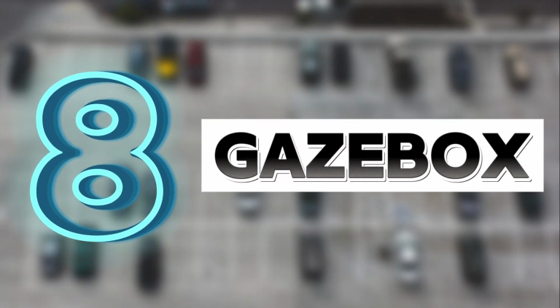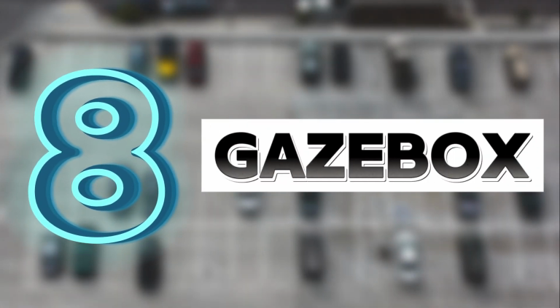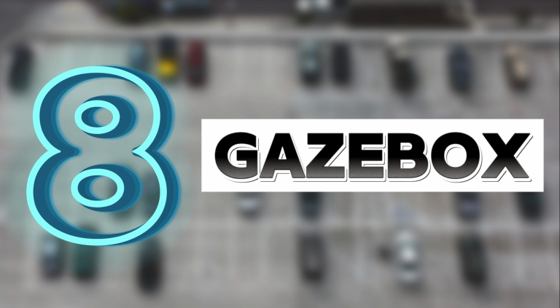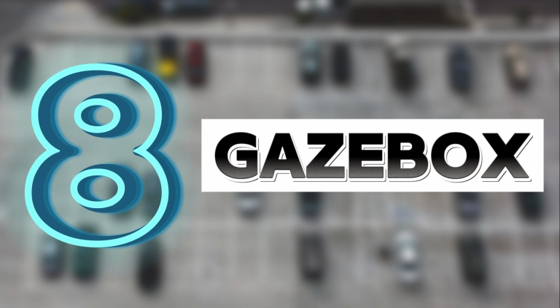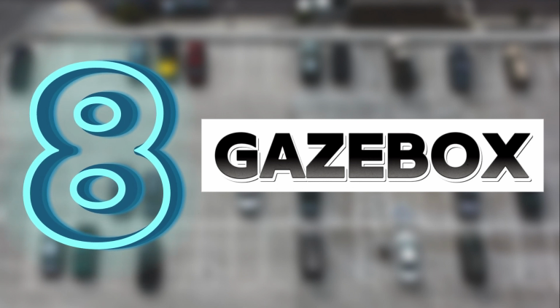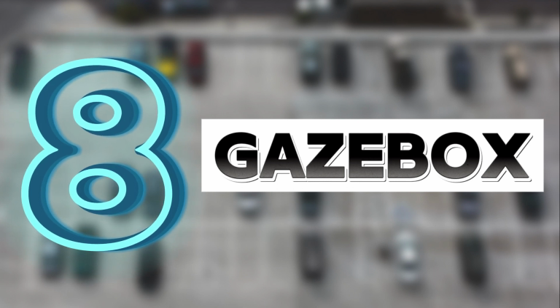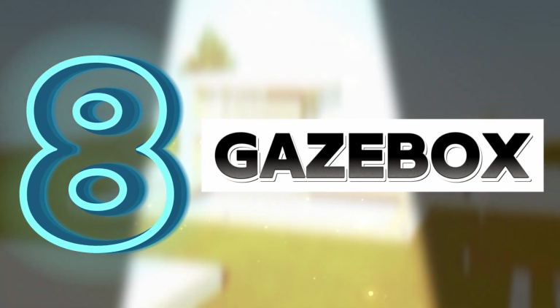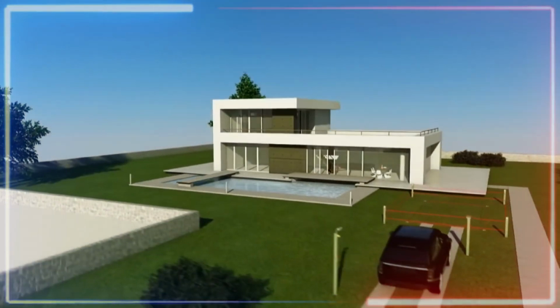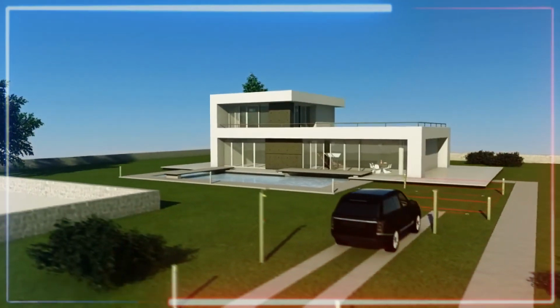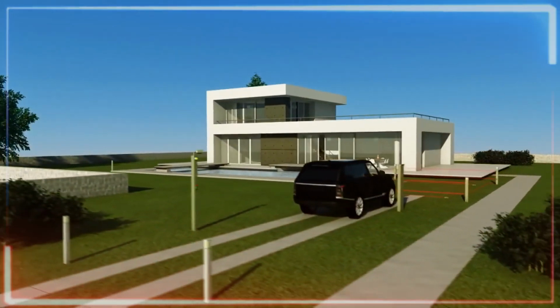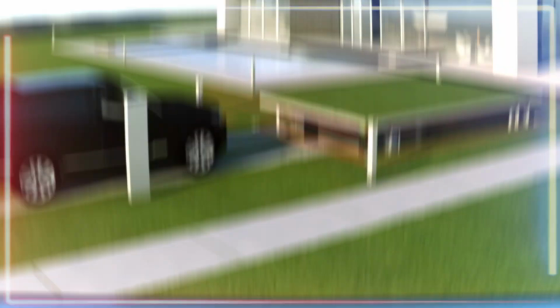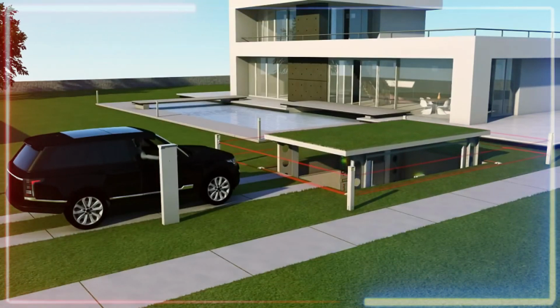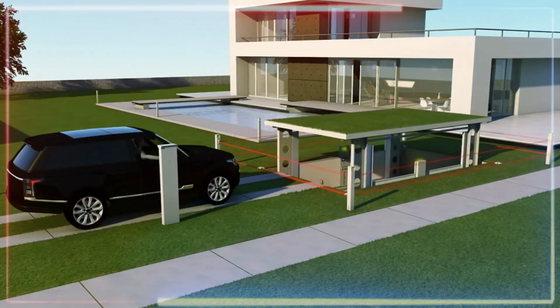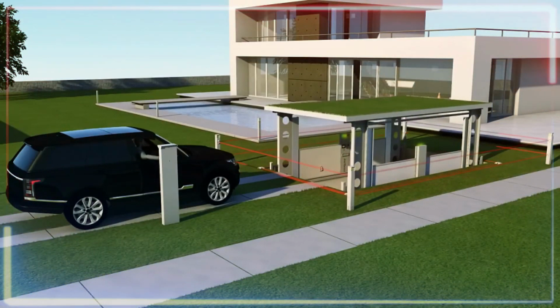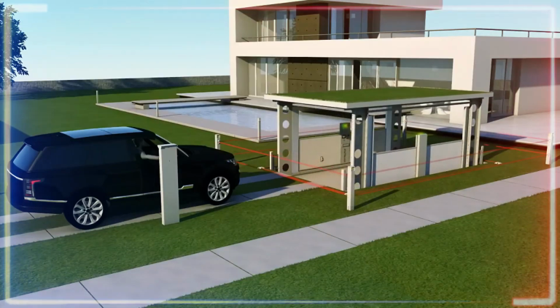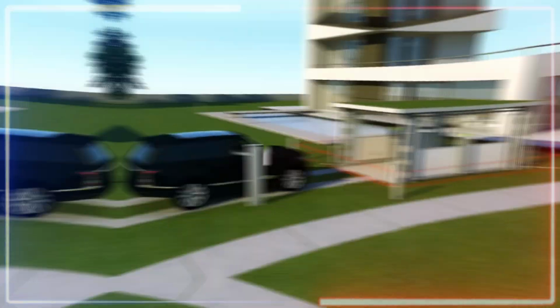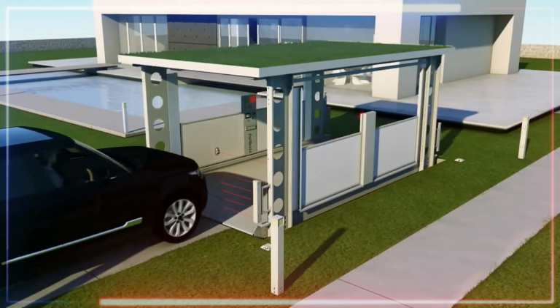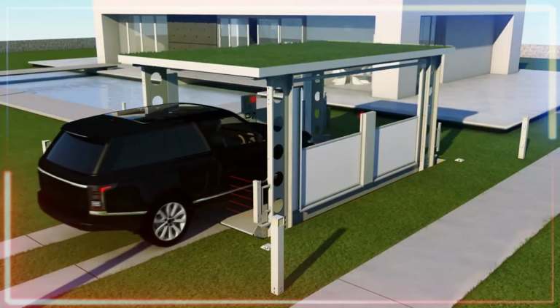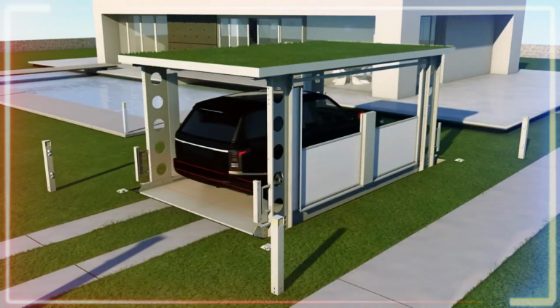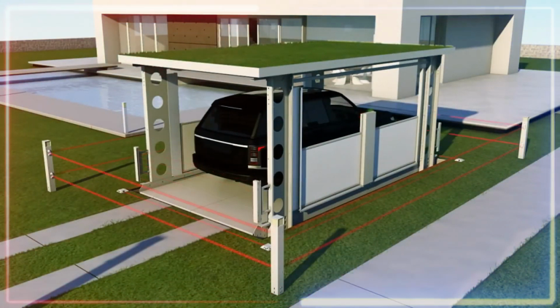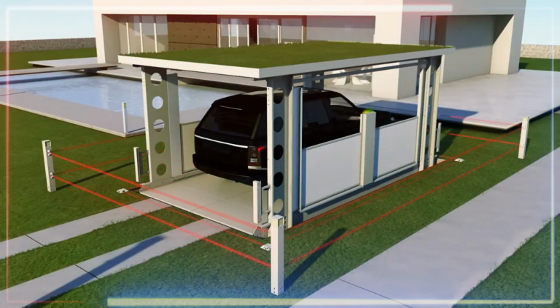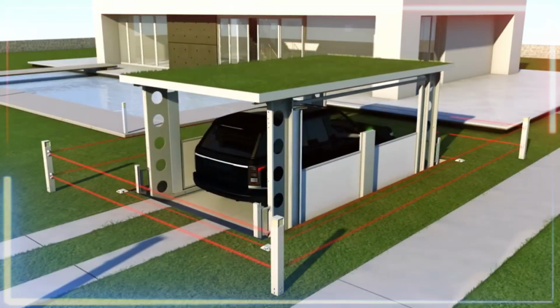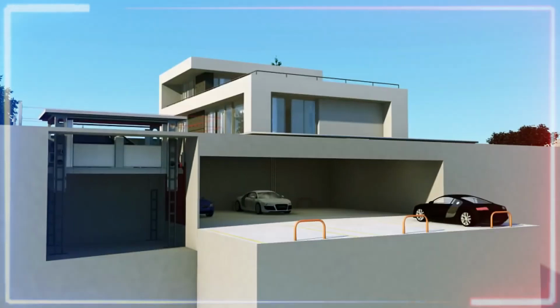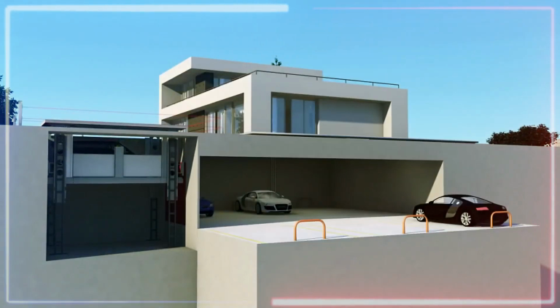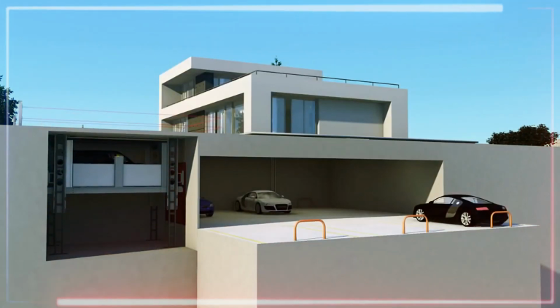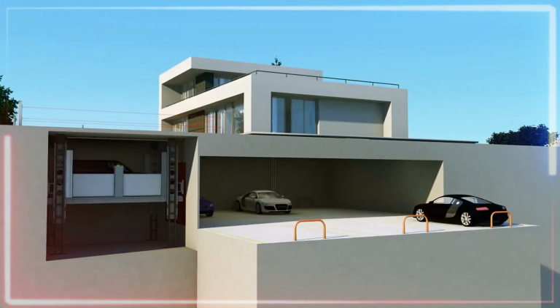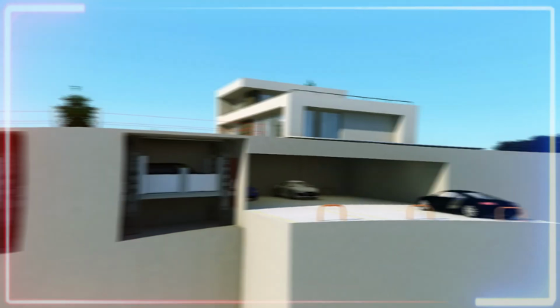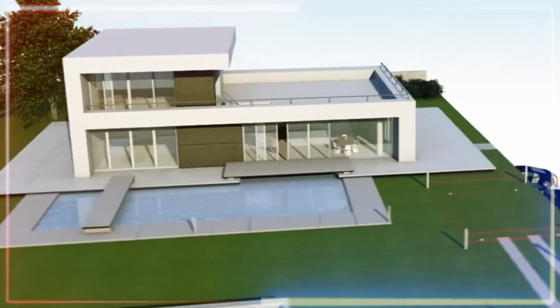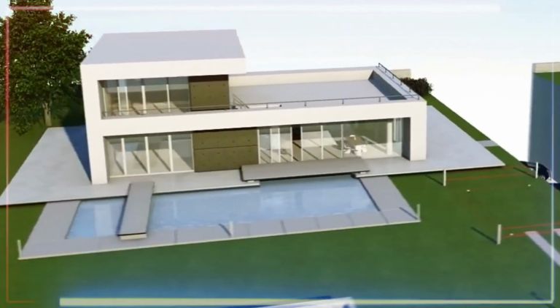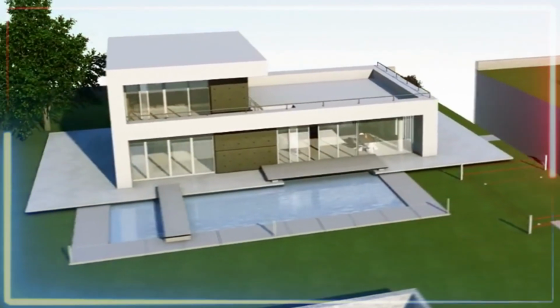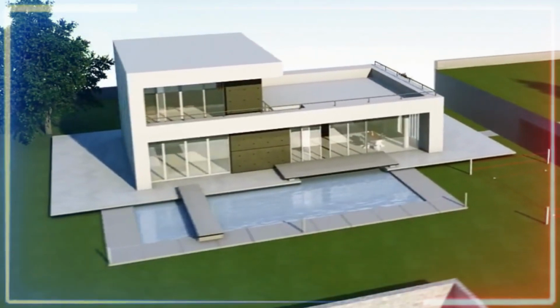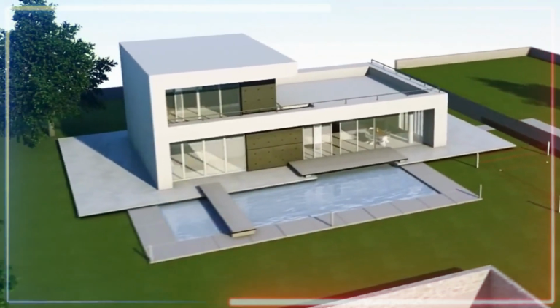Number eight is the Ideal Park — the perfect garage for homes with basements. This smart contraption is basically a big elevator that whisks your car underground. With Ideal Park, you get all the perks of a garage without taking up any extra space on your property.